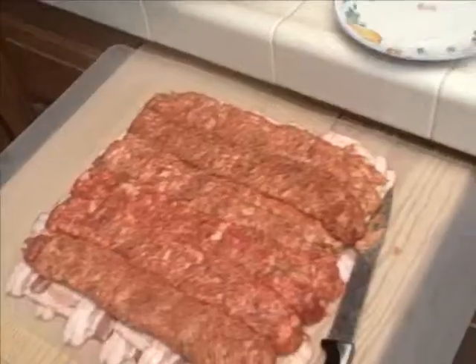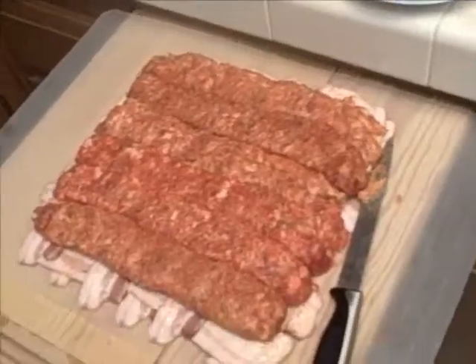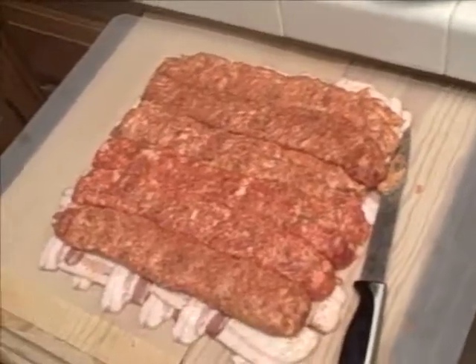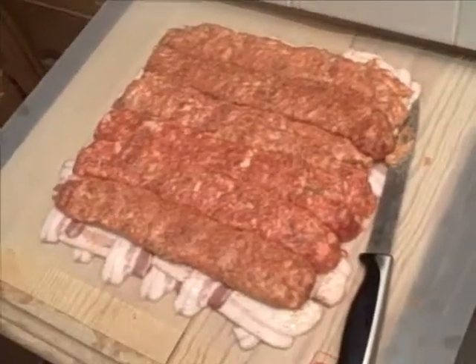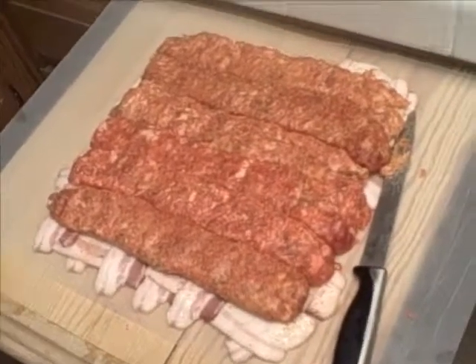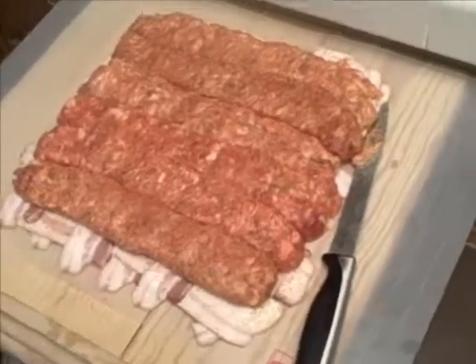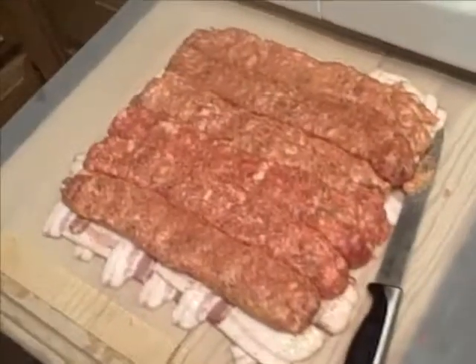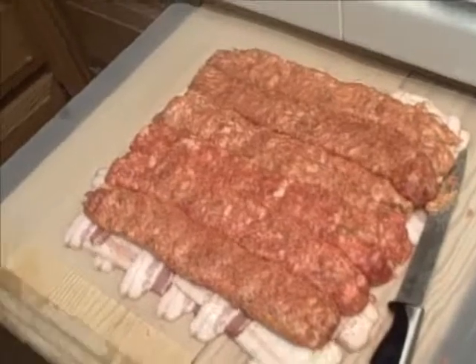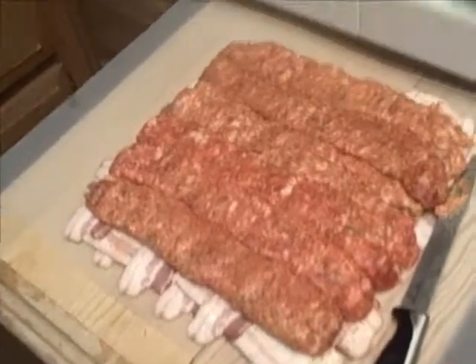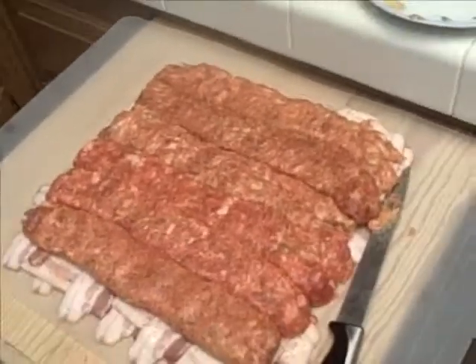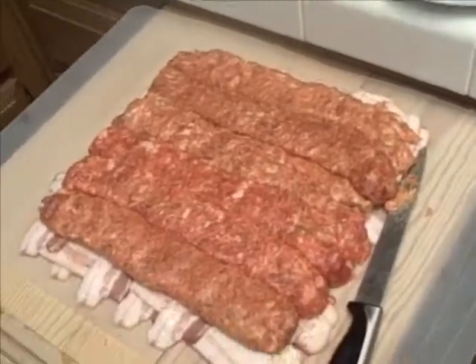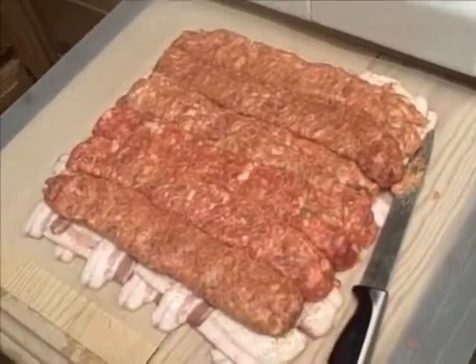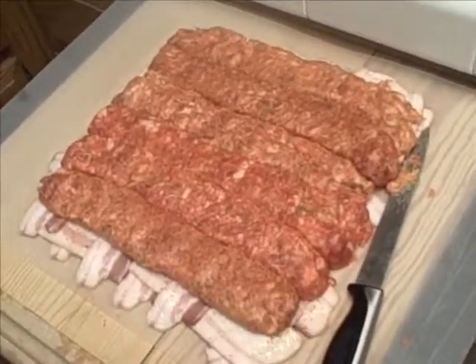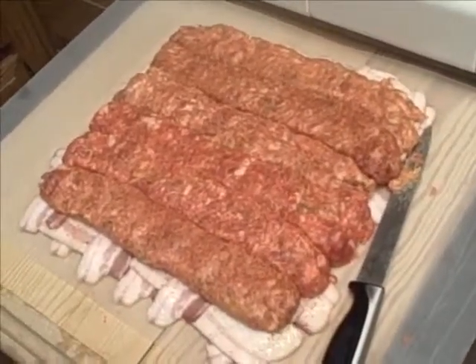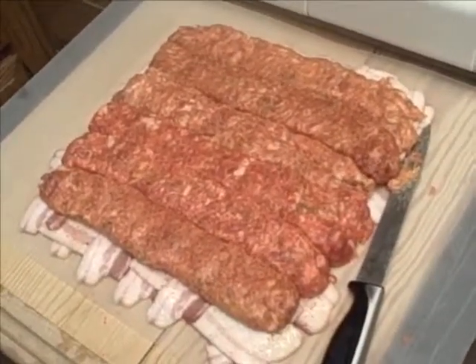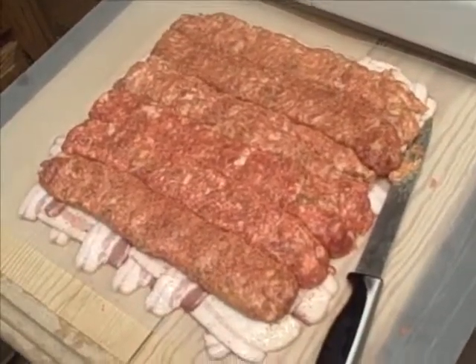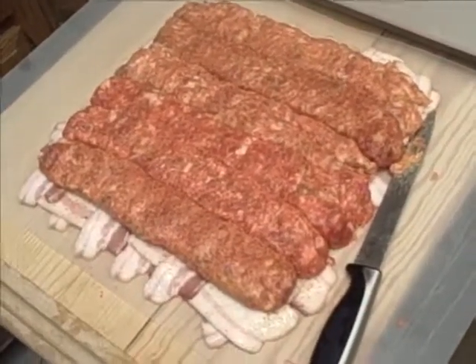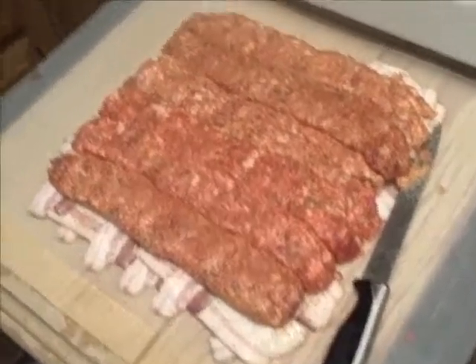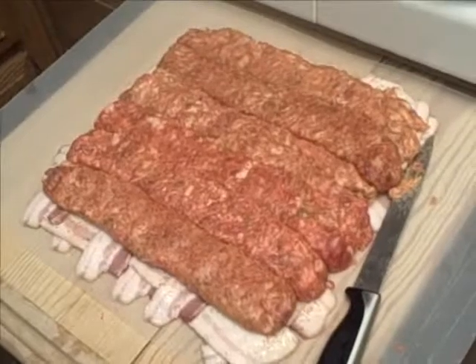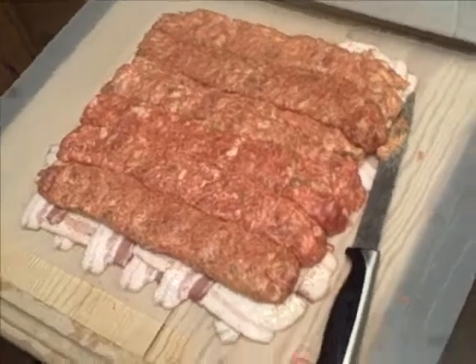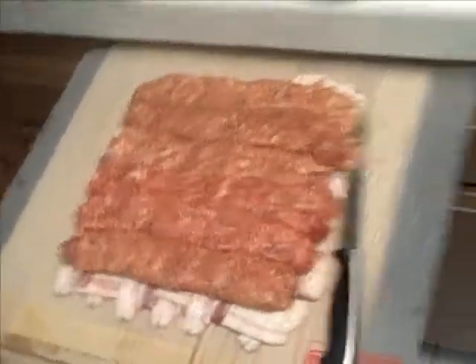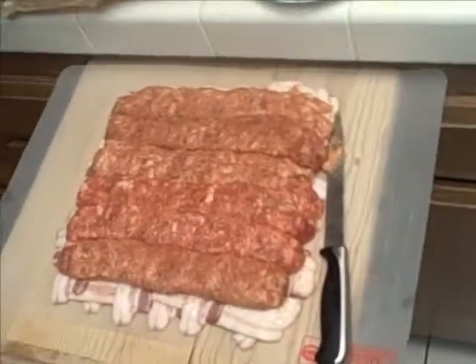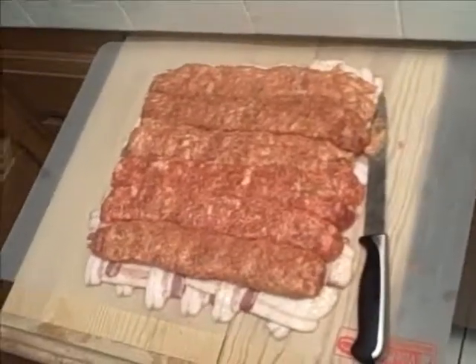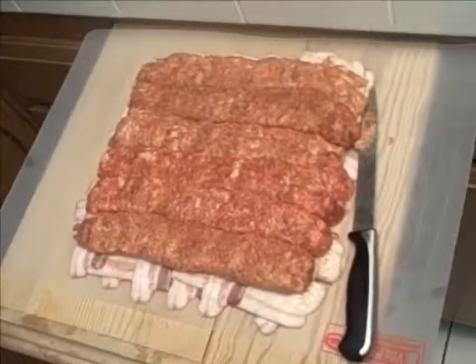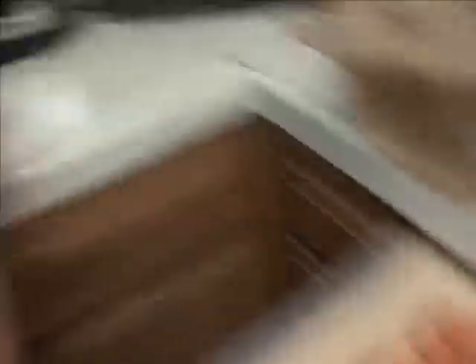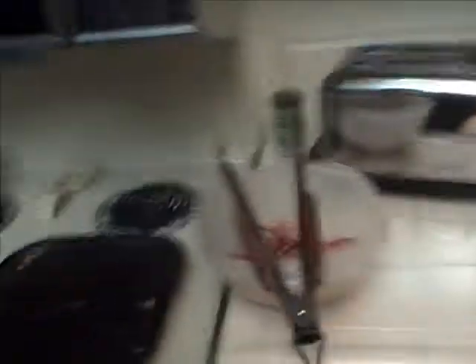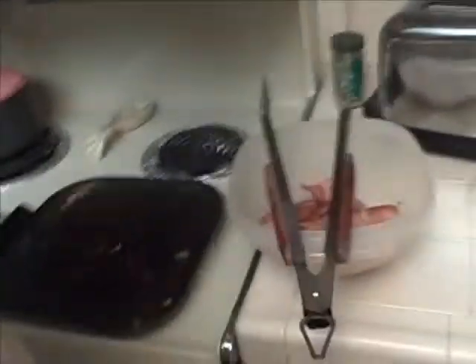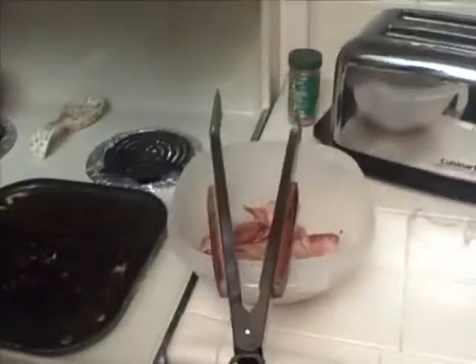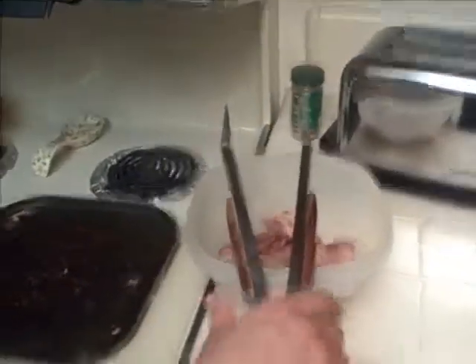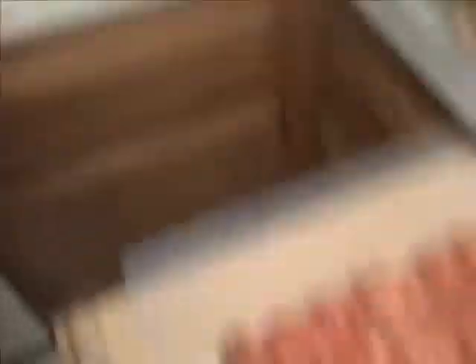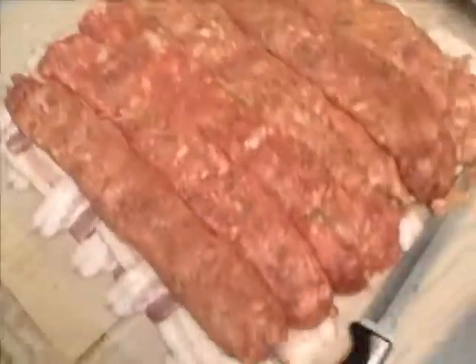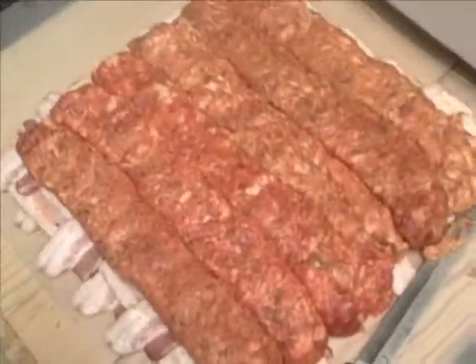Should I be drying these on the drying rack? This is step two — this is an even layer of sausage, but you probably saw that from the reports. Here's some of the bacon cooked that we'll be using to fill this.